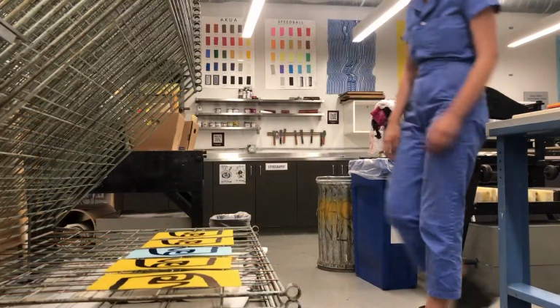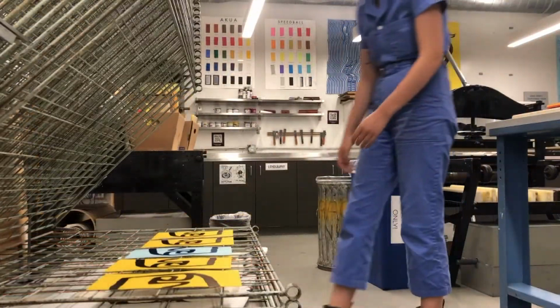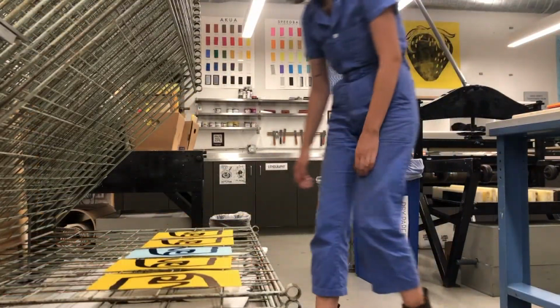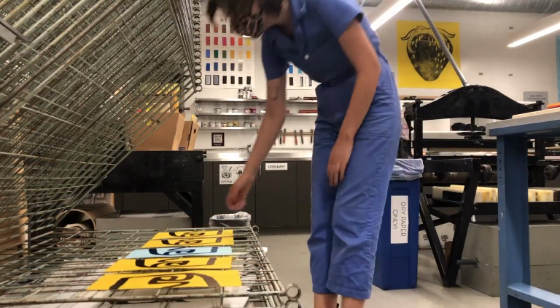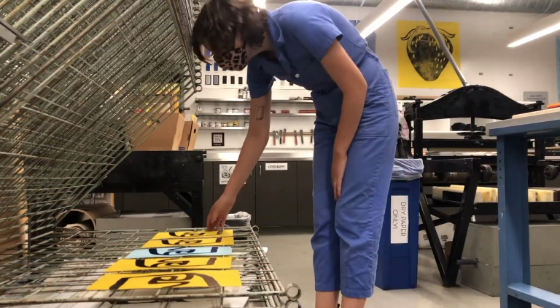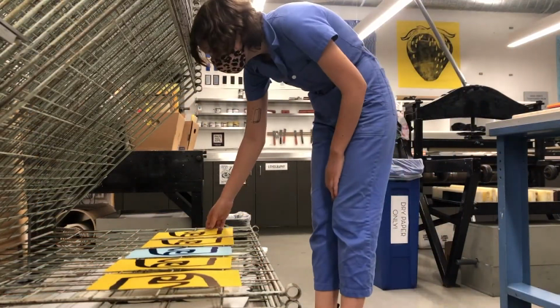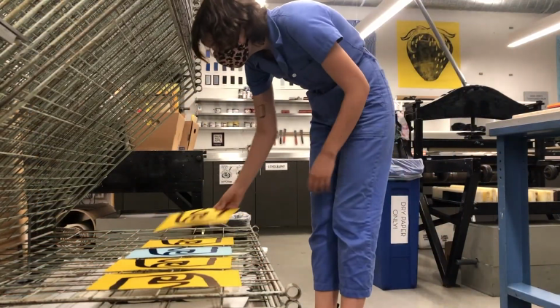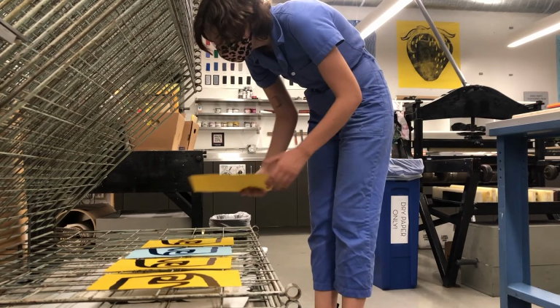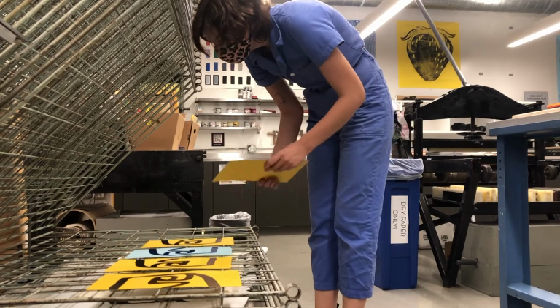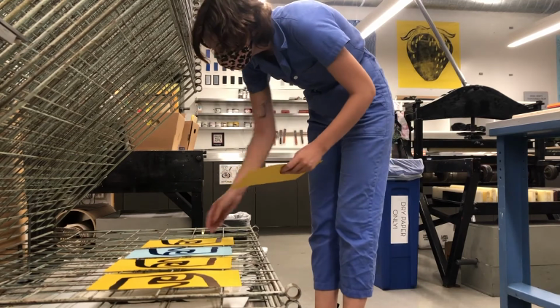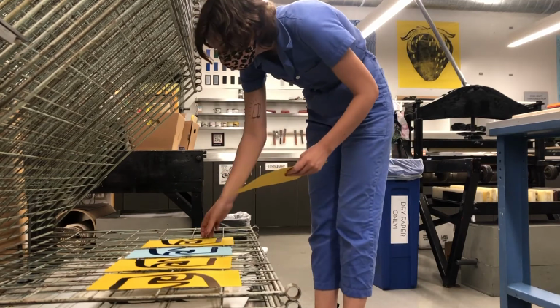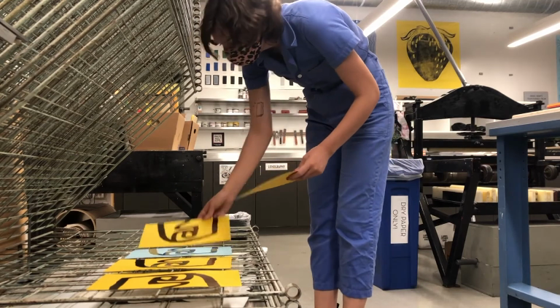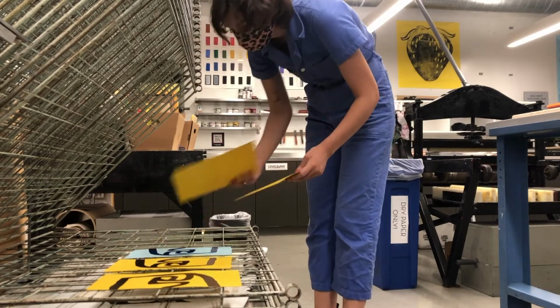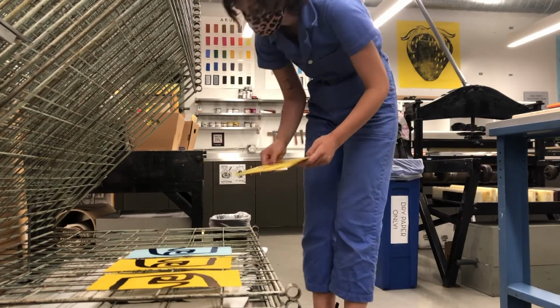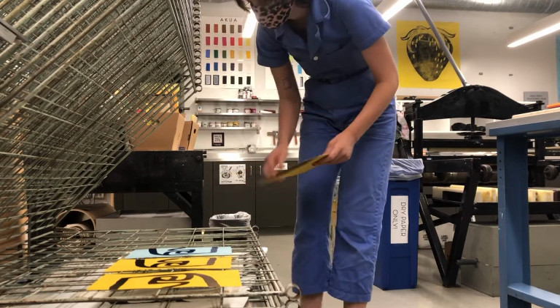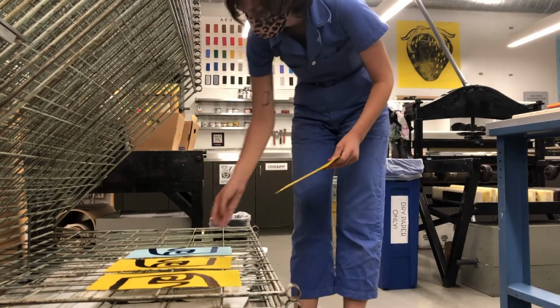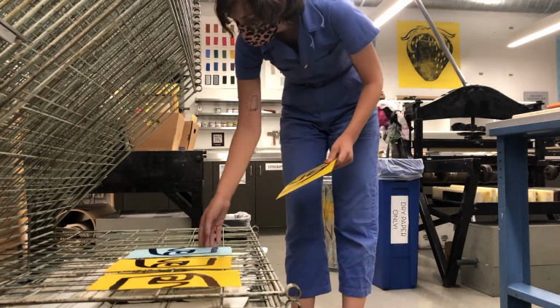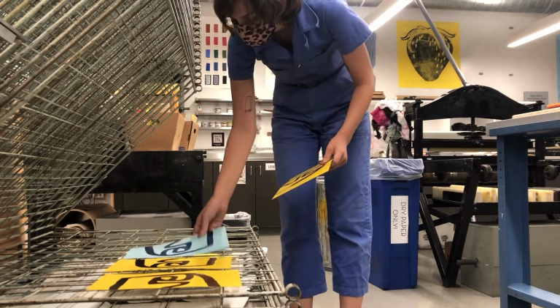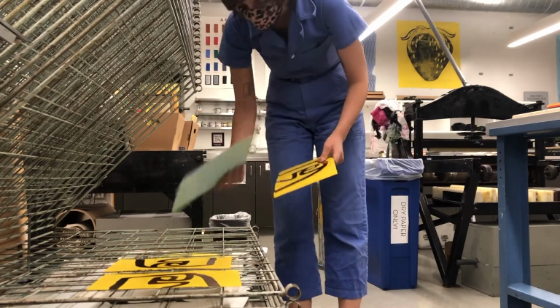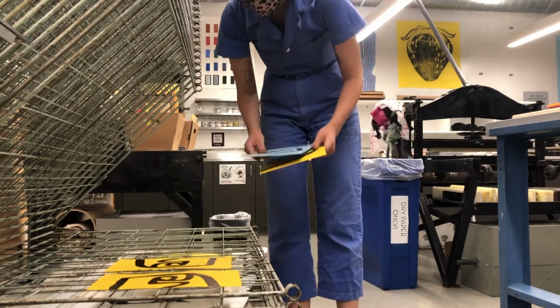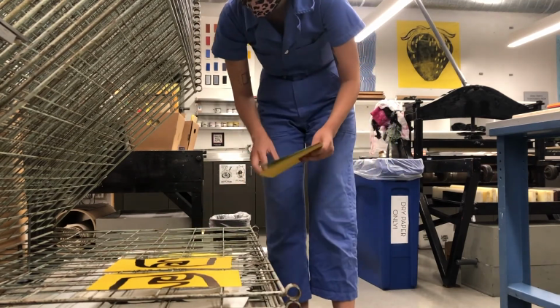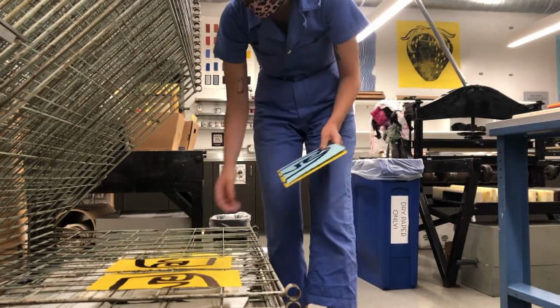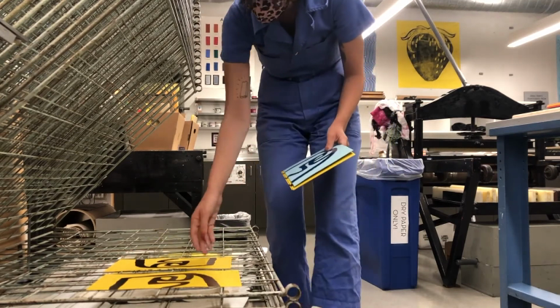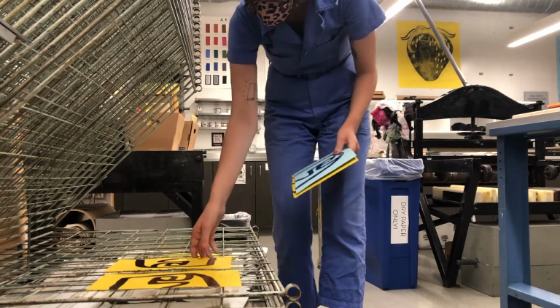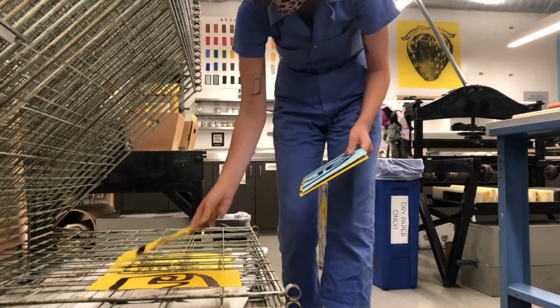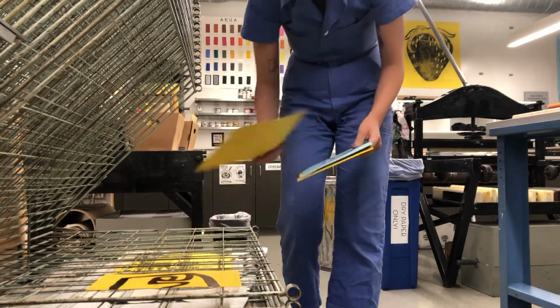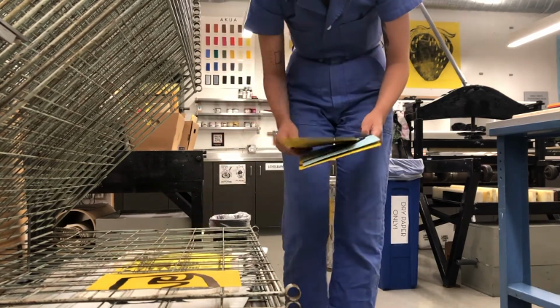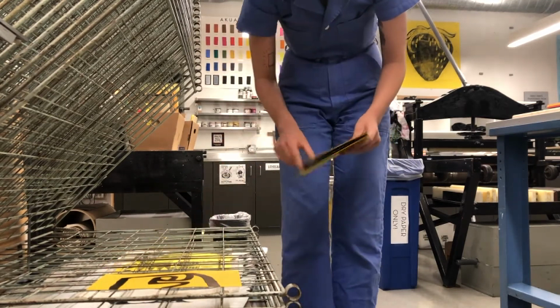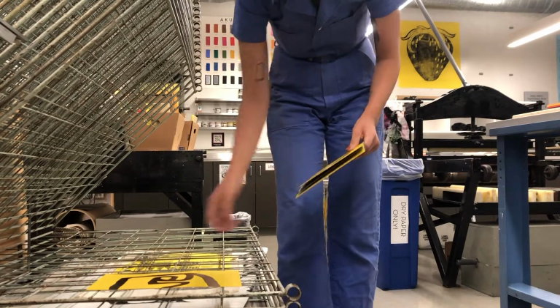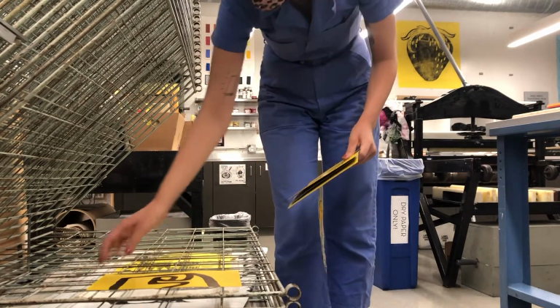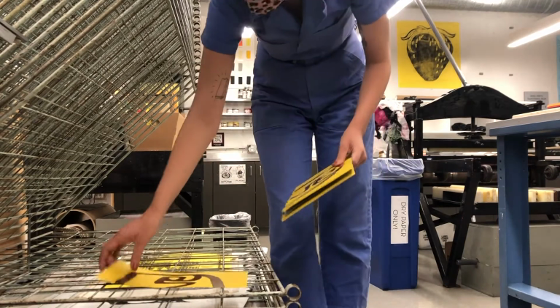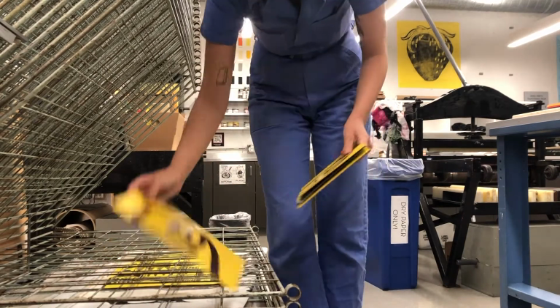Always remember to retrieve your dried prints at the end of your printing session. If they are still wet, you are welcome to leave them overnight.